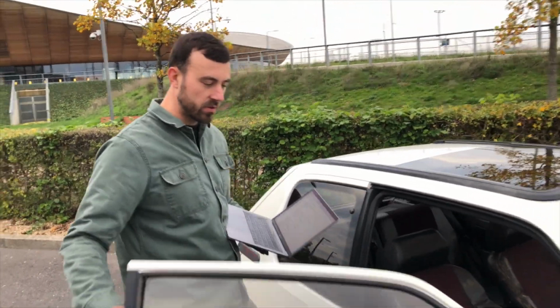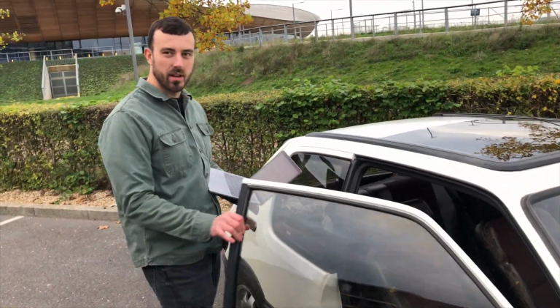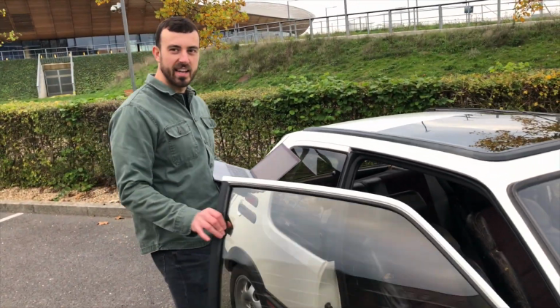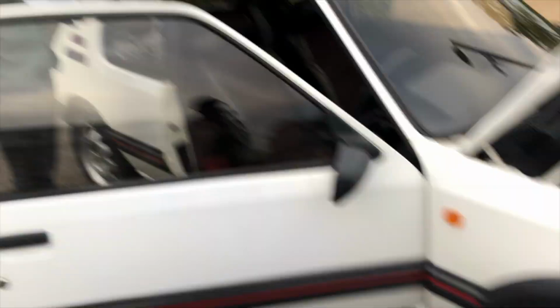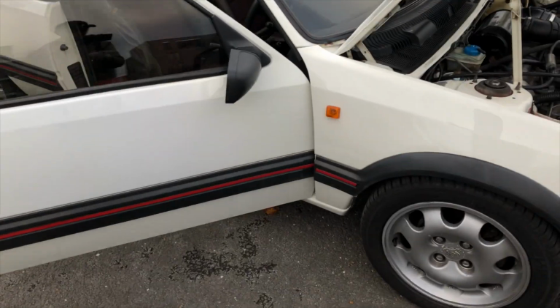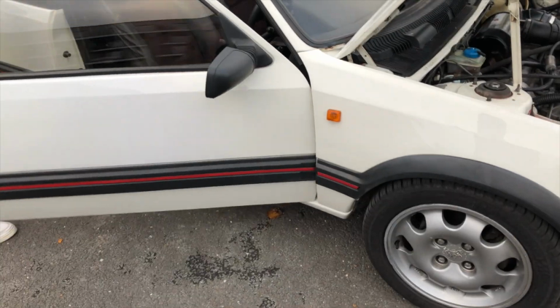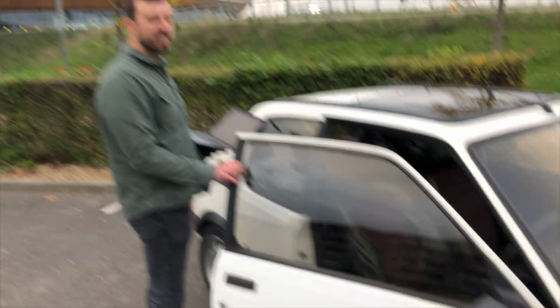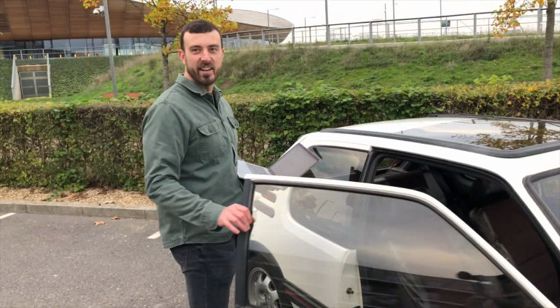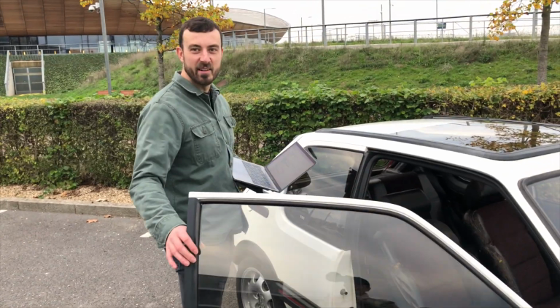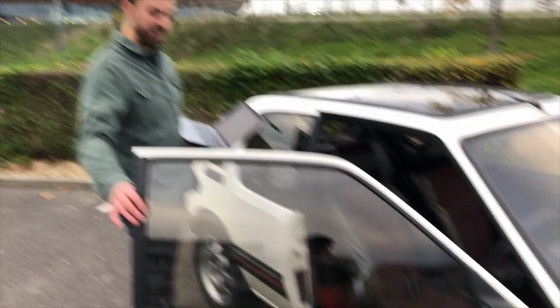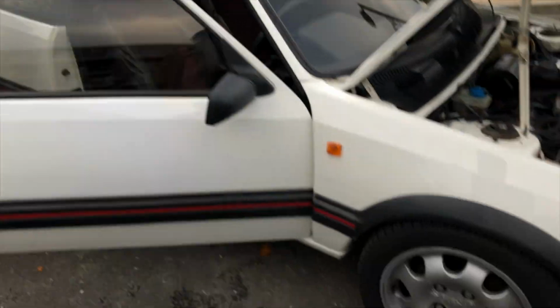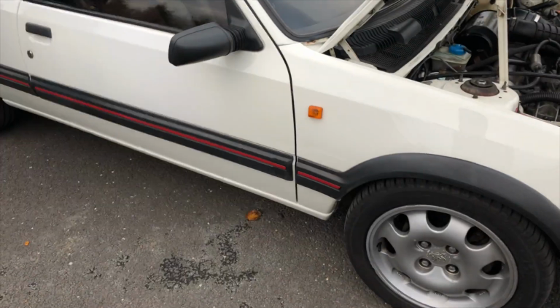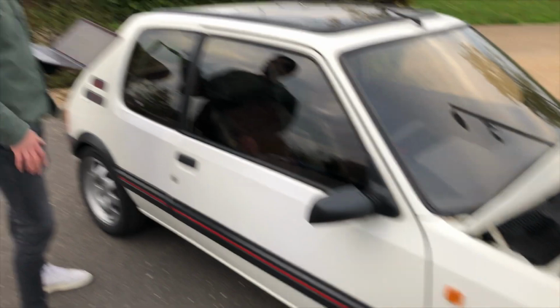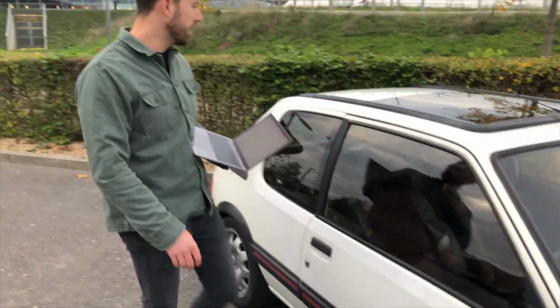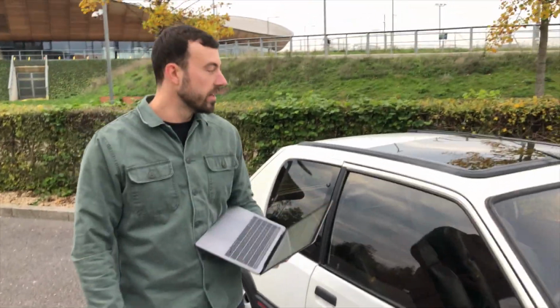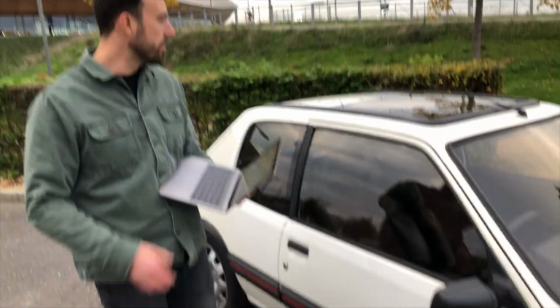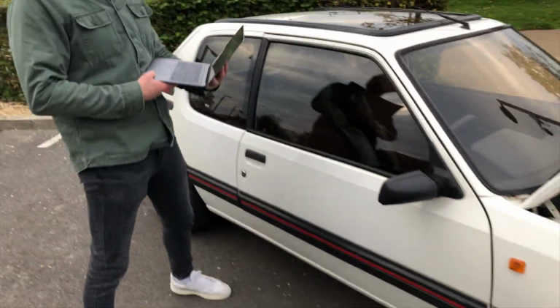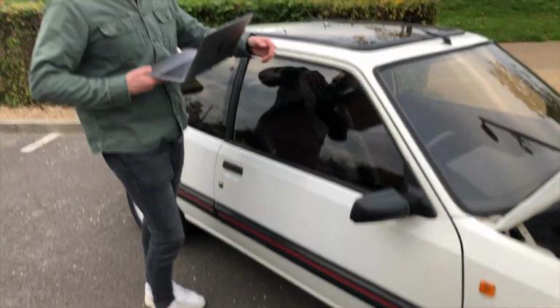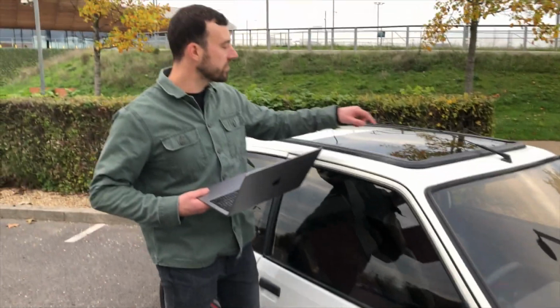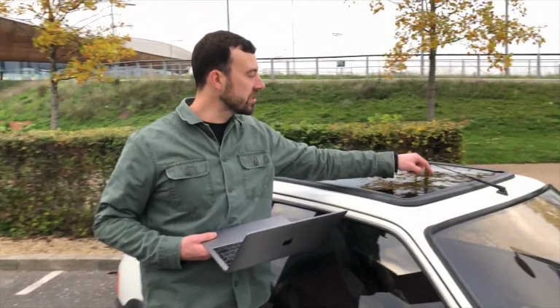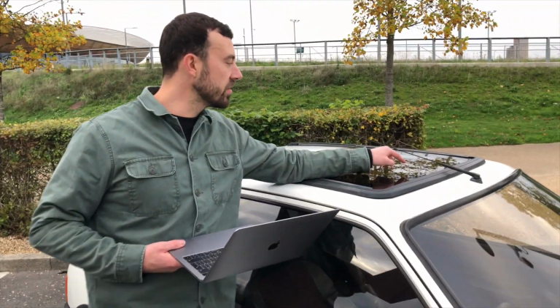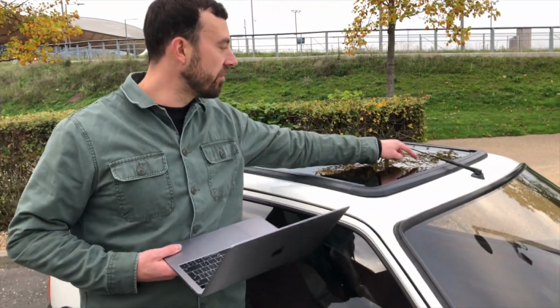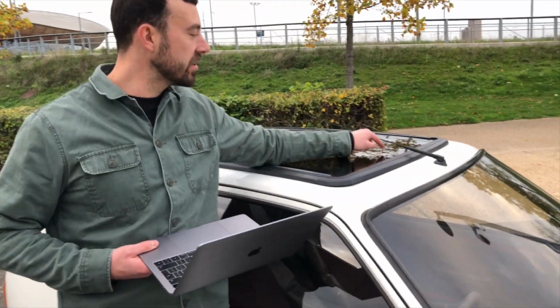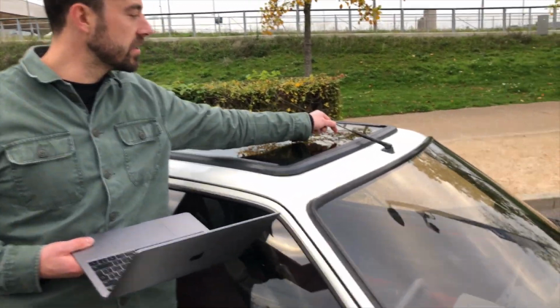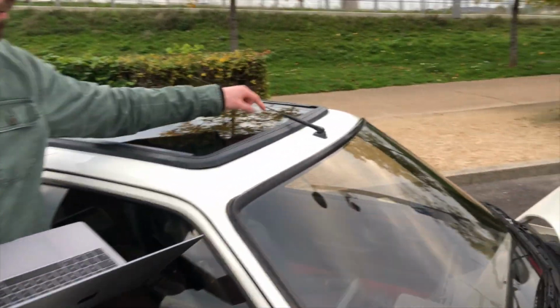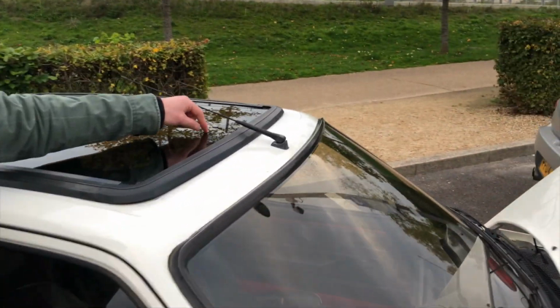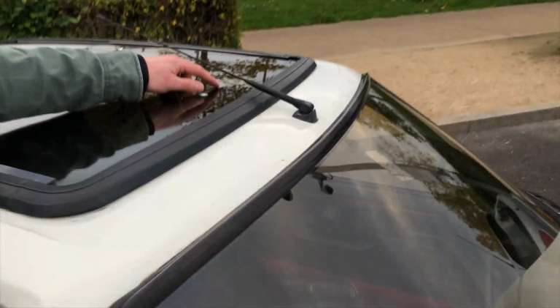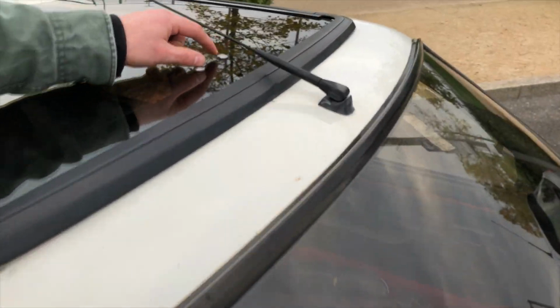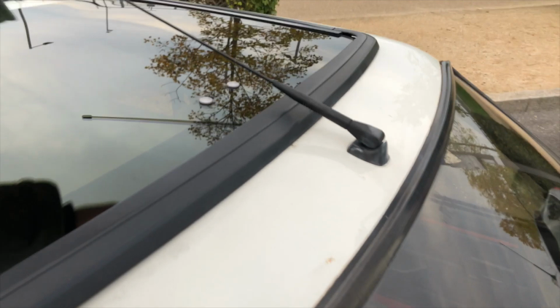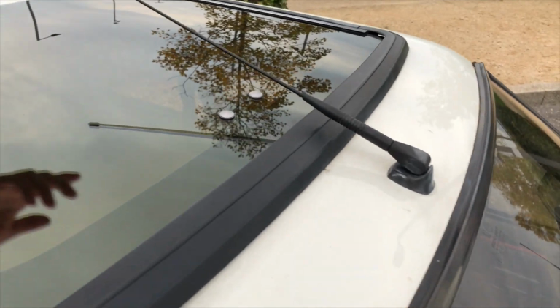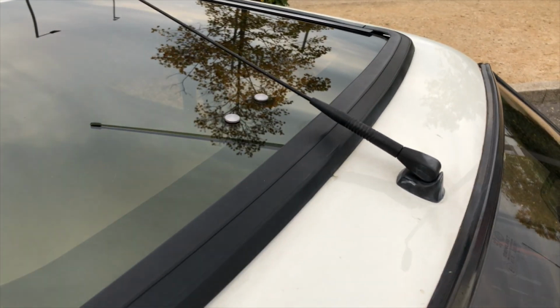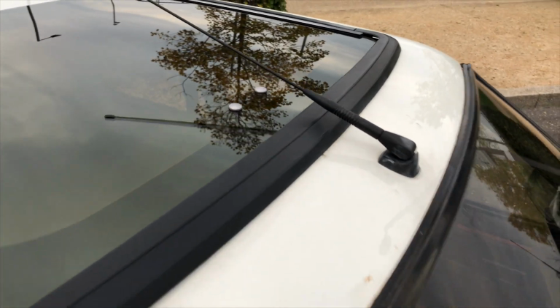I've actually had the door hinge sorted — it was doing a click, click, click before. It still needs a bit of WD-40 in there but I fixed that. Also, the sunroof is leaking from here so I've replaced the washers there. That's just a known fault with the TI5s.